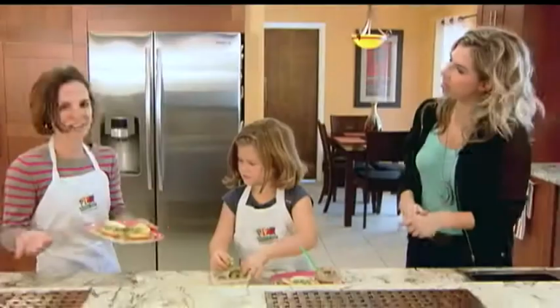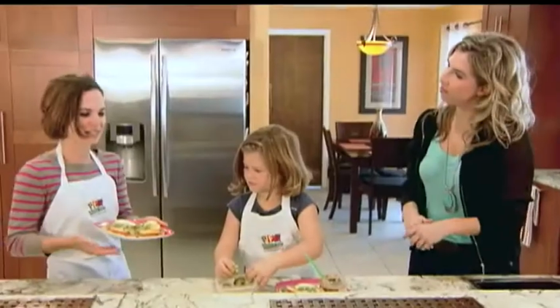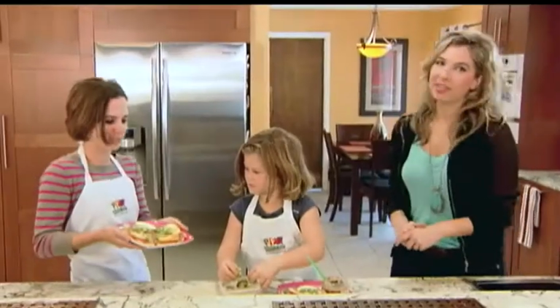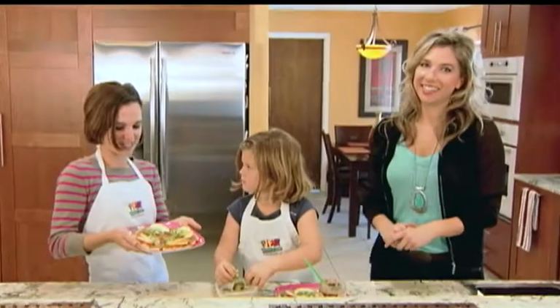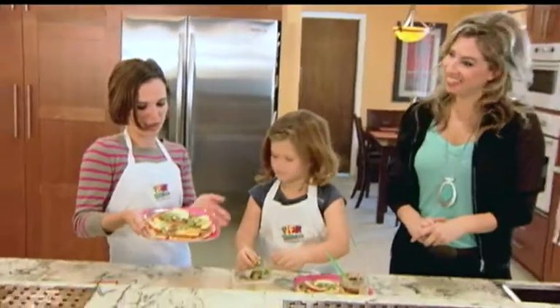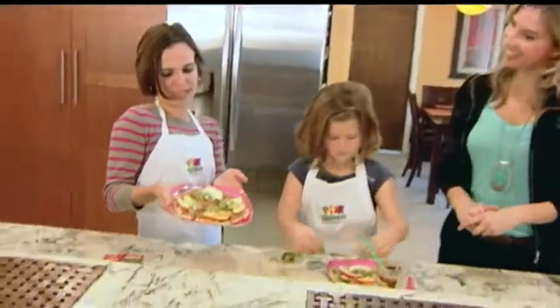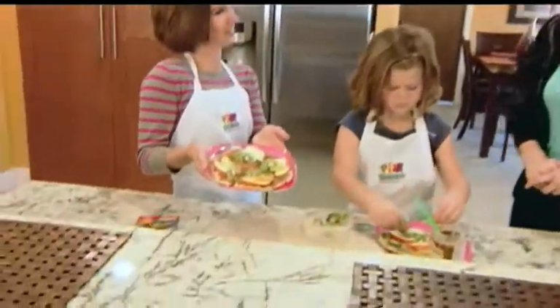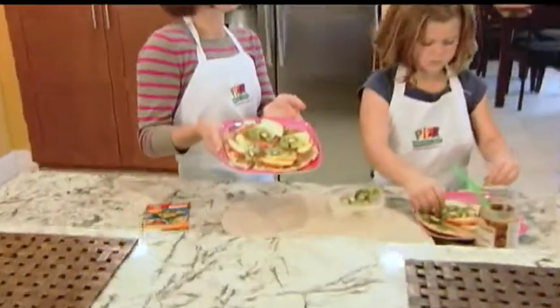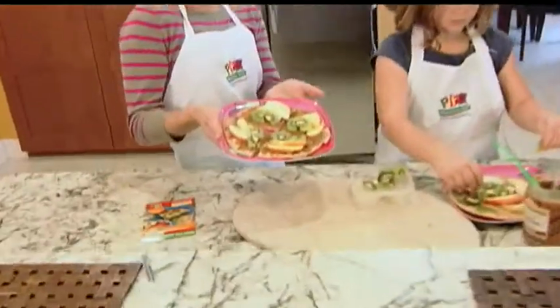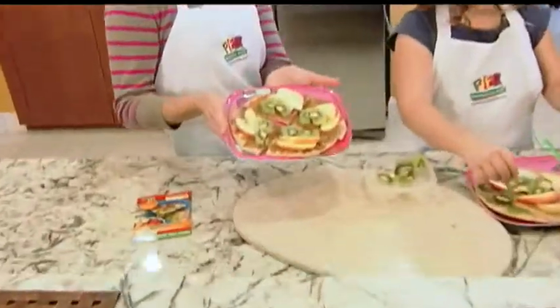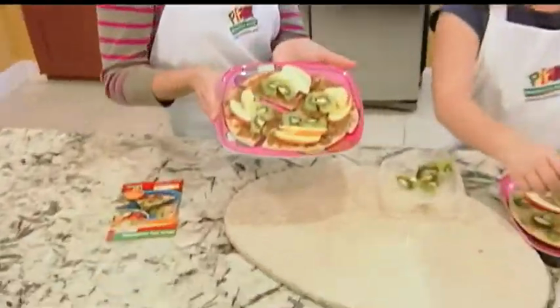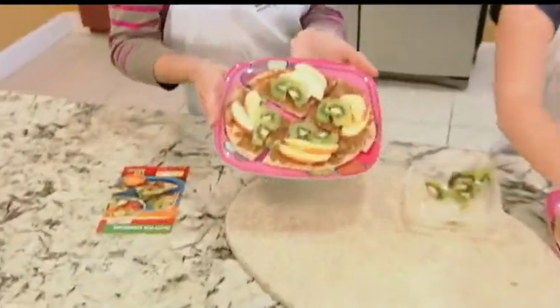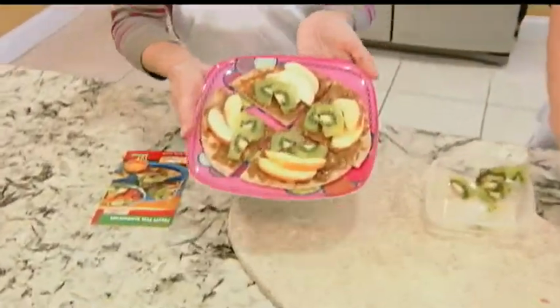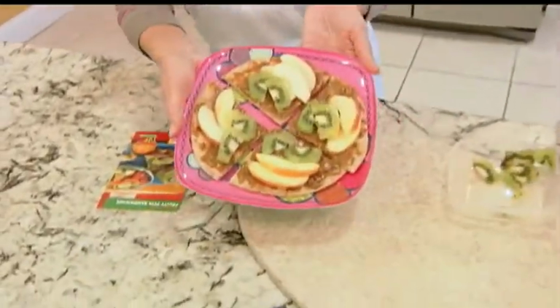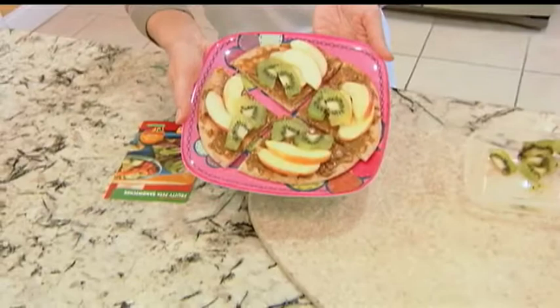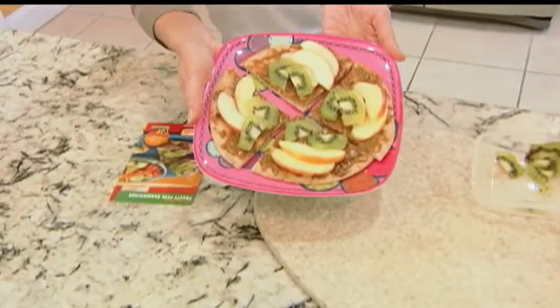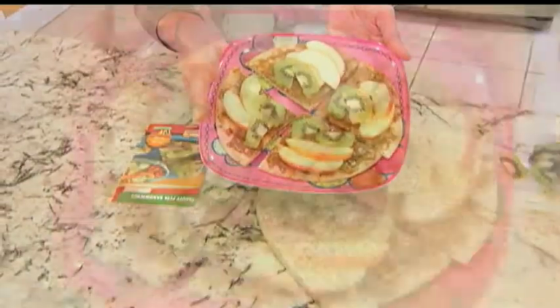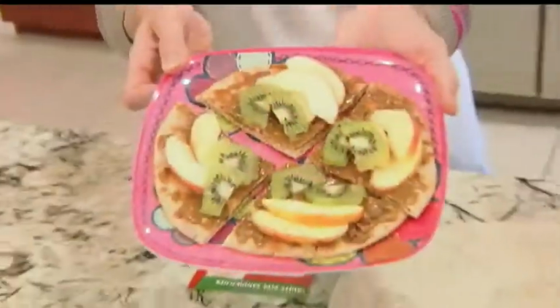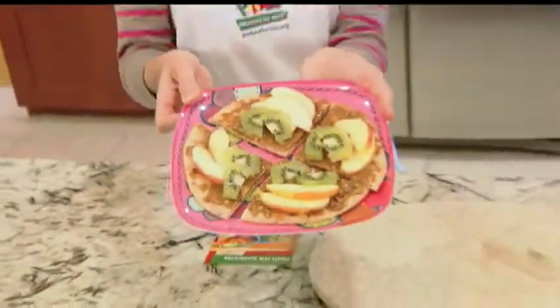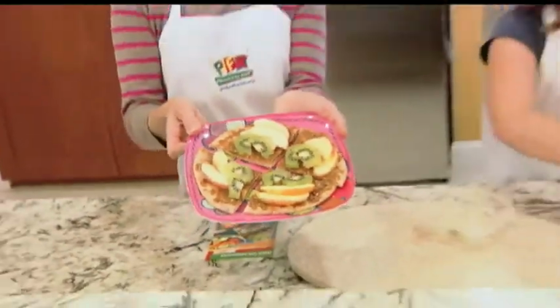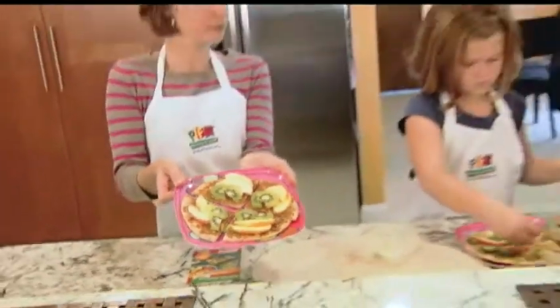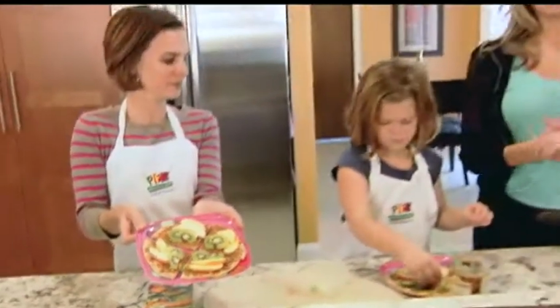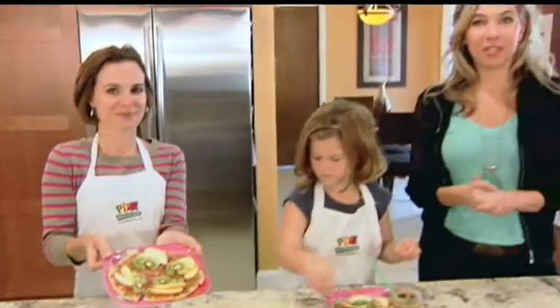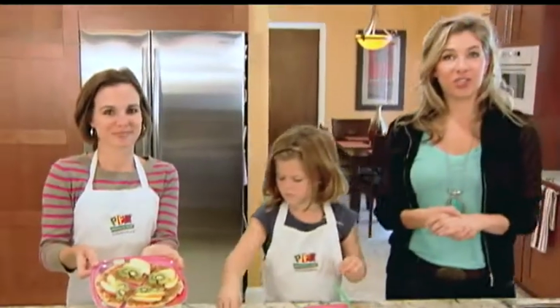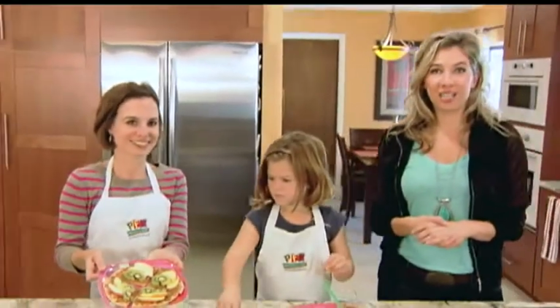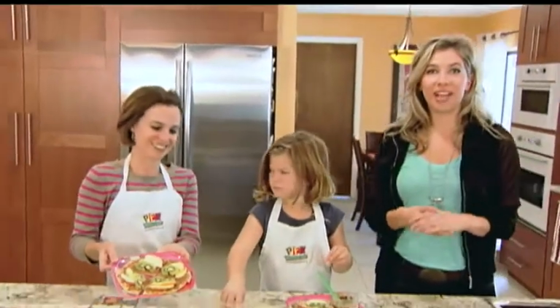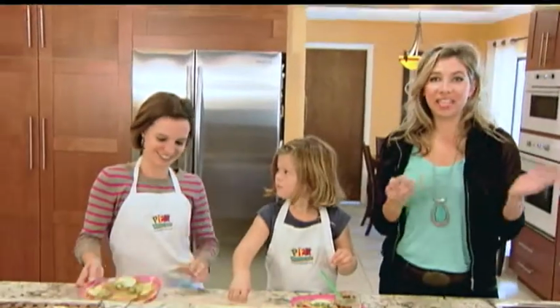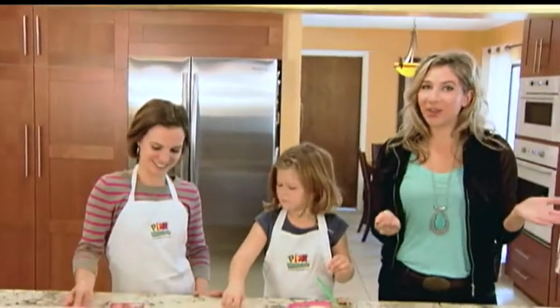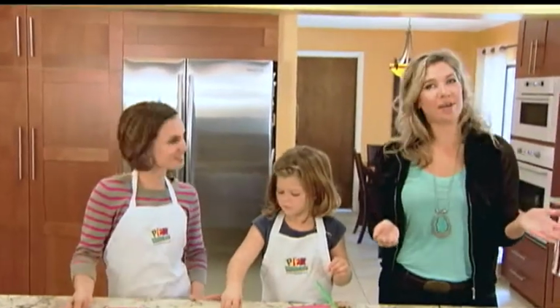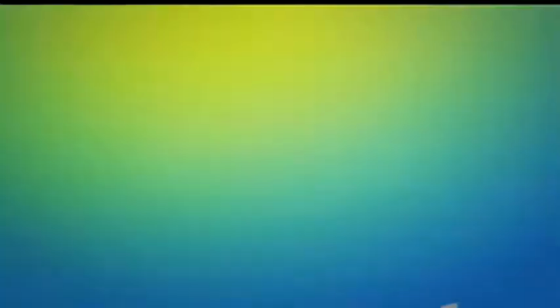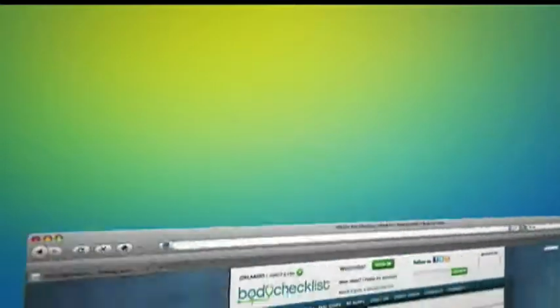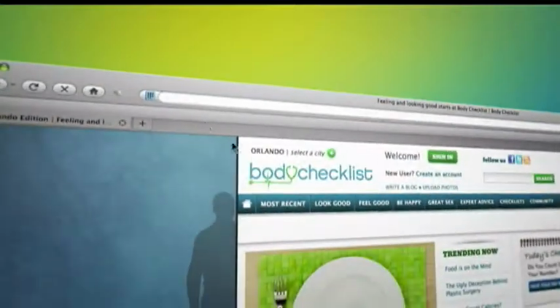Everybody loves pizza, so you can cut it in pizza triangles — and here's our finished product. If you want some more recipes on the ideal meals for kids, we've got you linked at BodyChecklist.com.